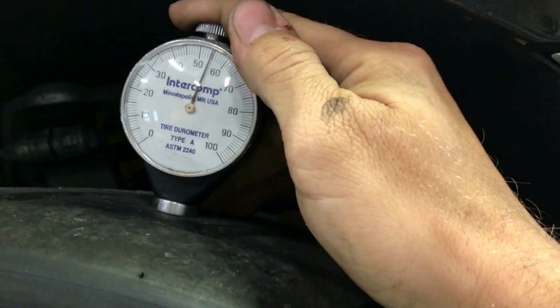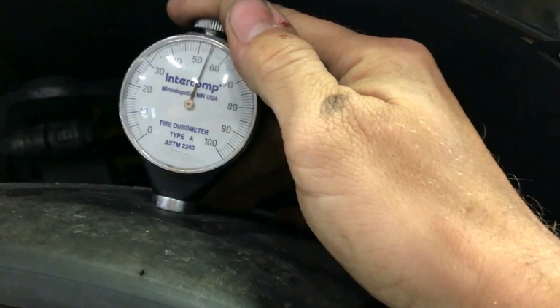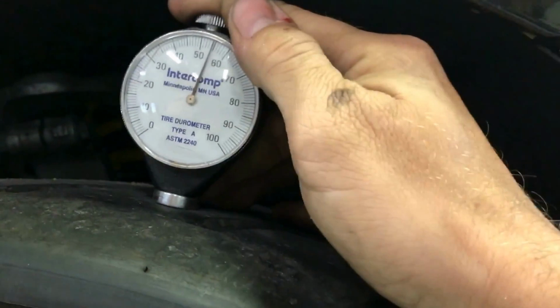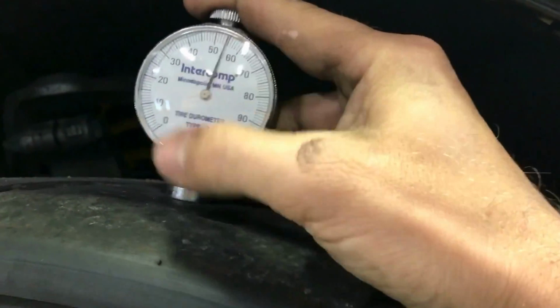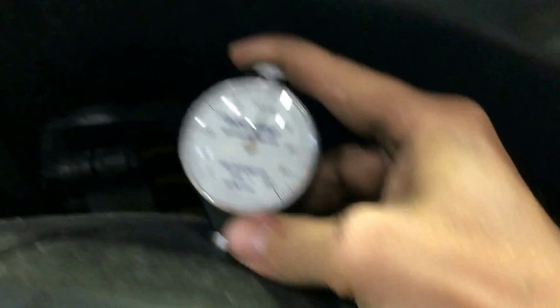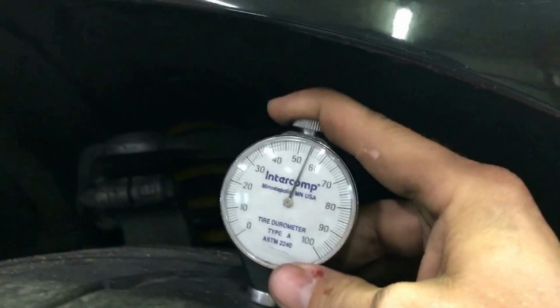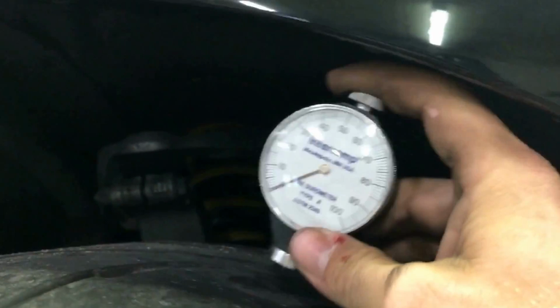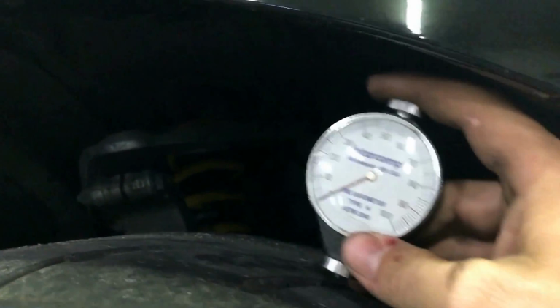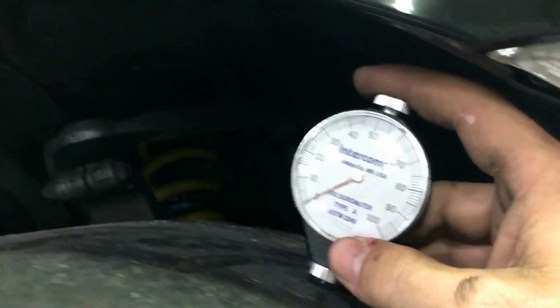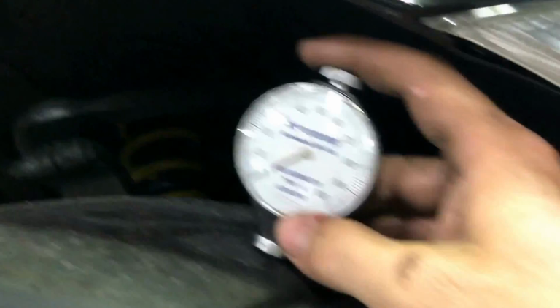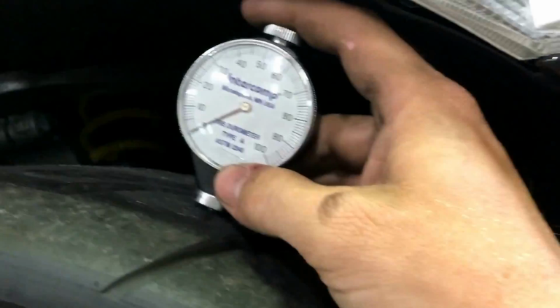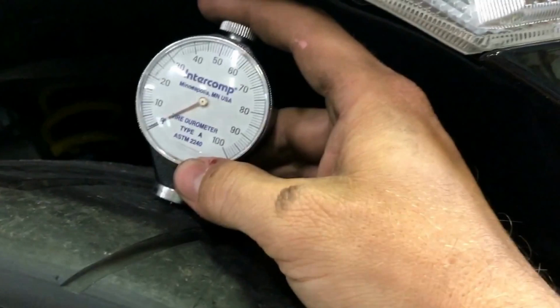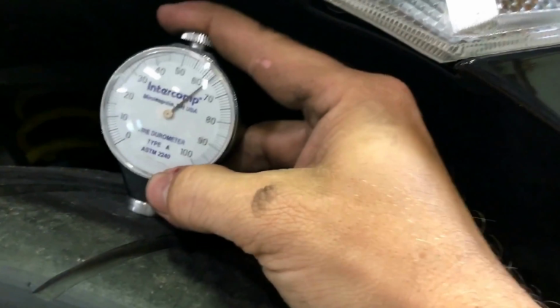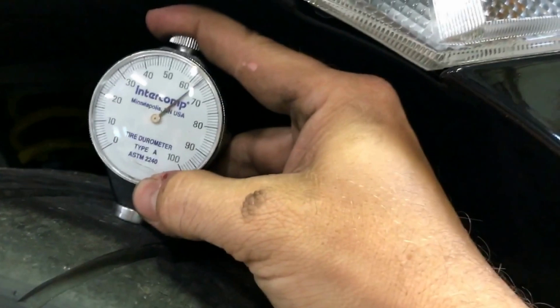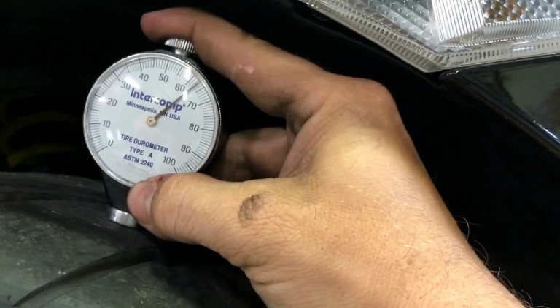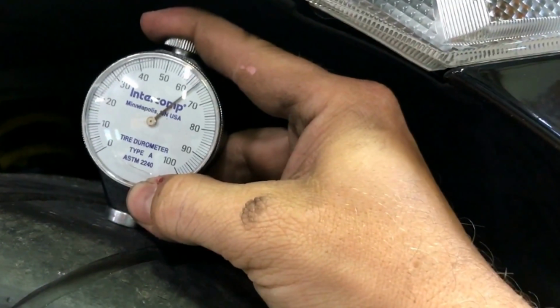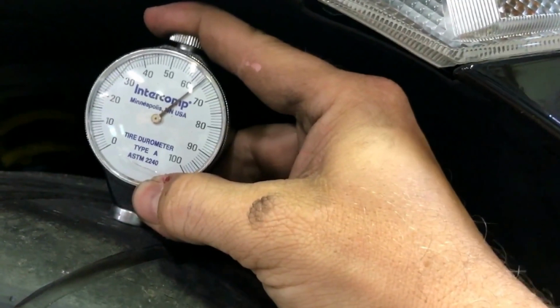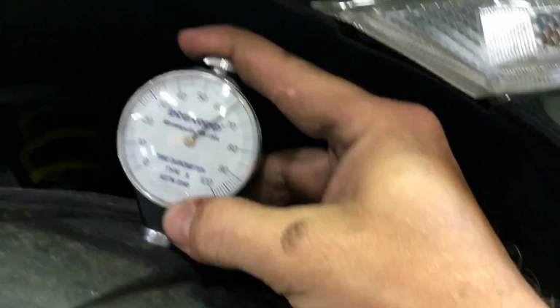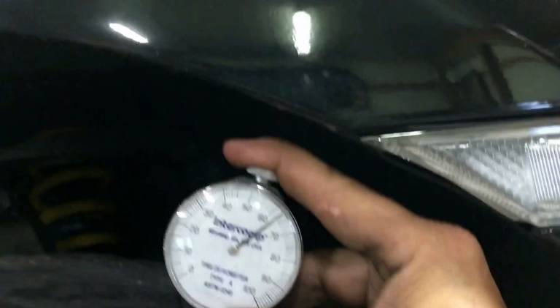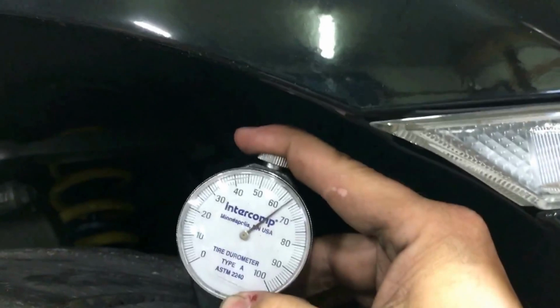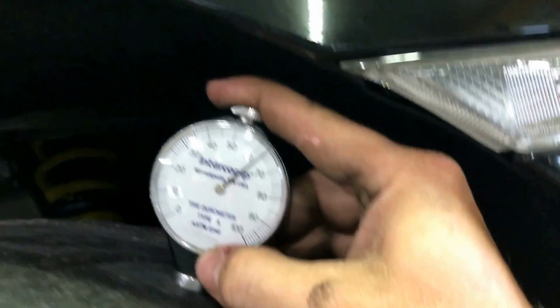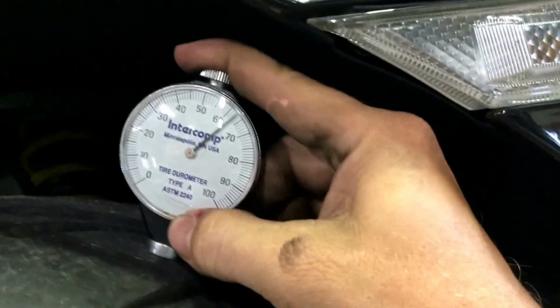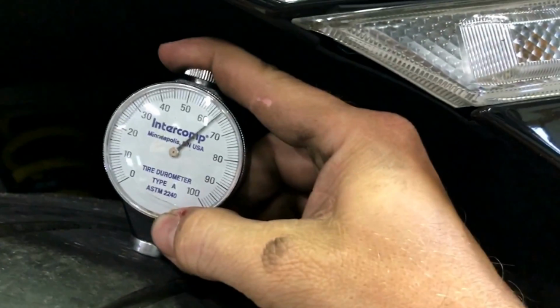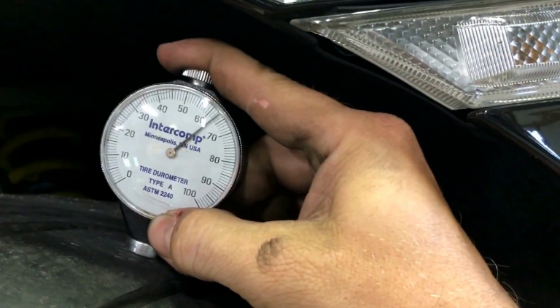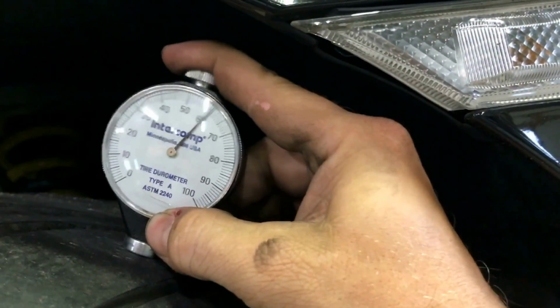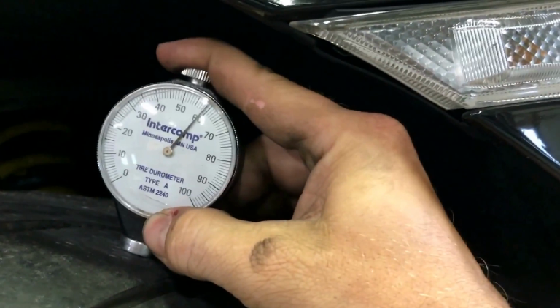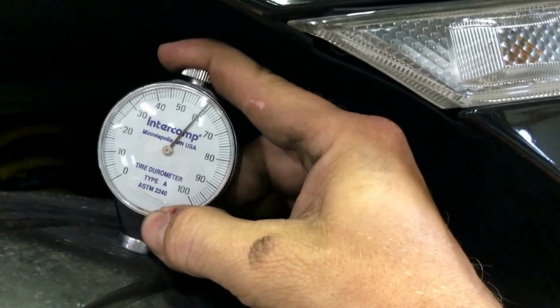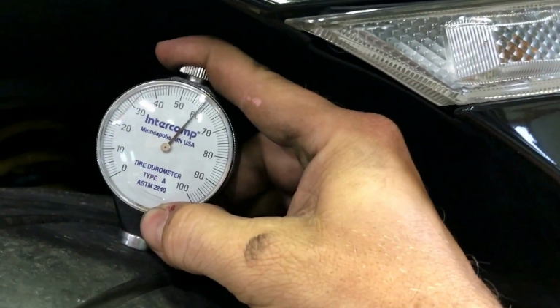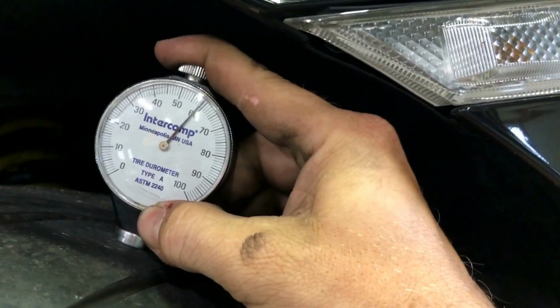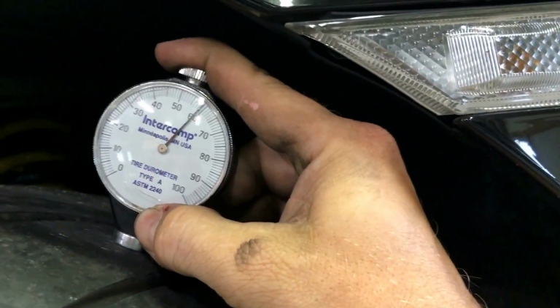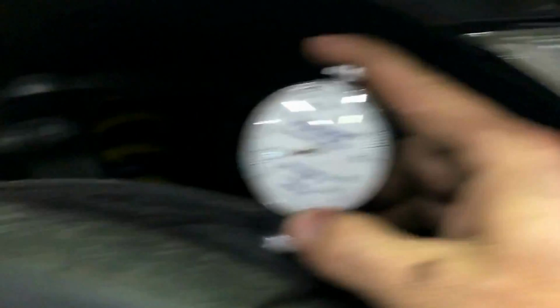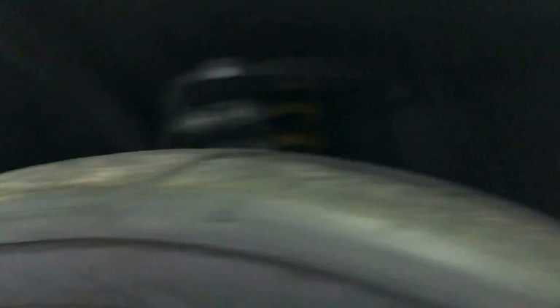Now they're dropping to 55, so let's go to a different spot. So we're looking at 60.